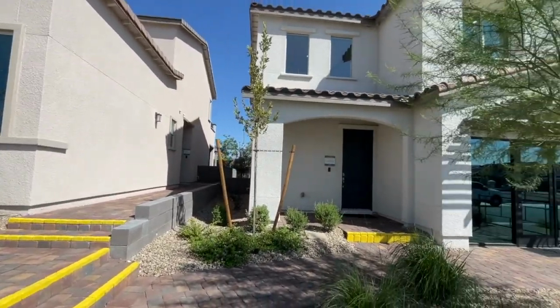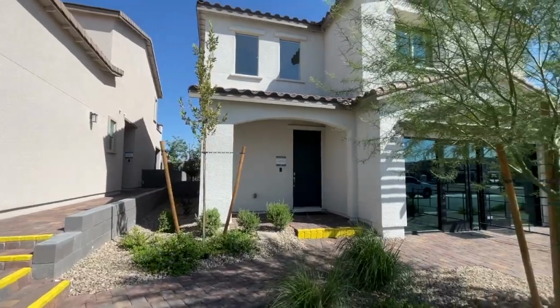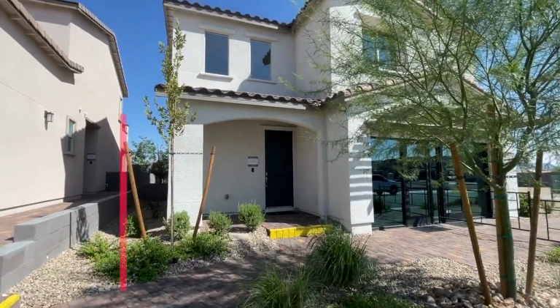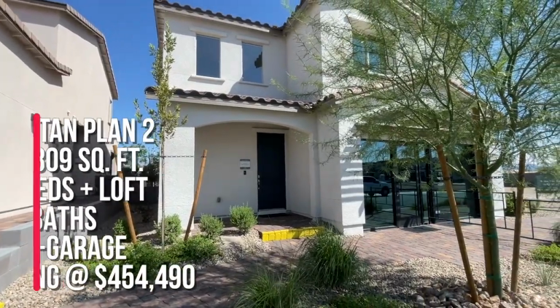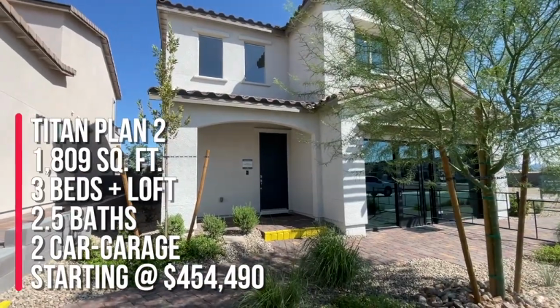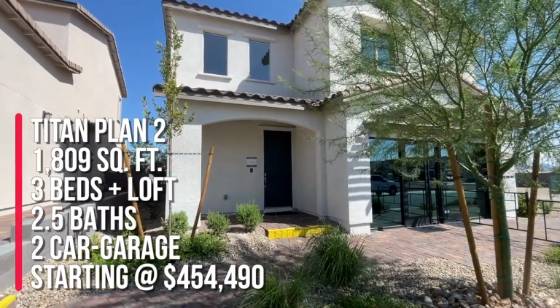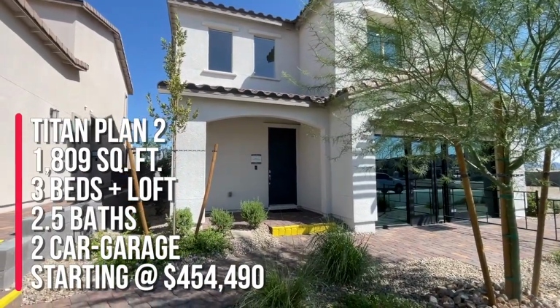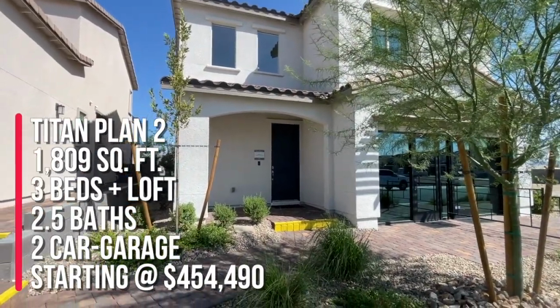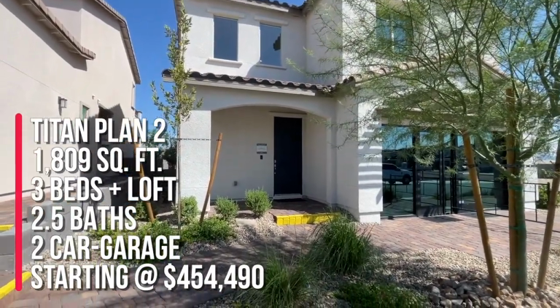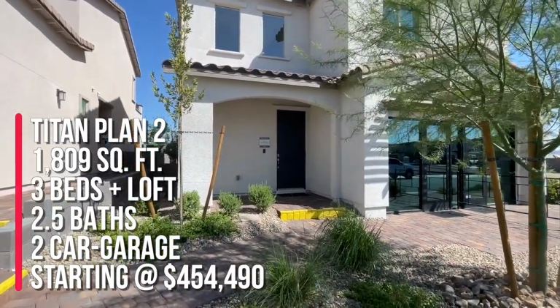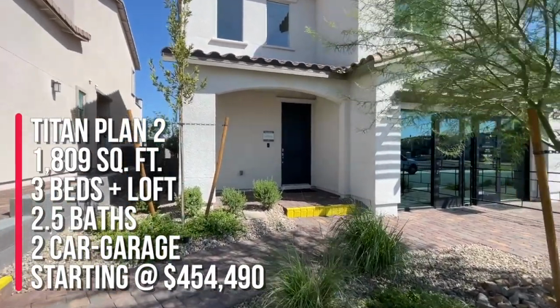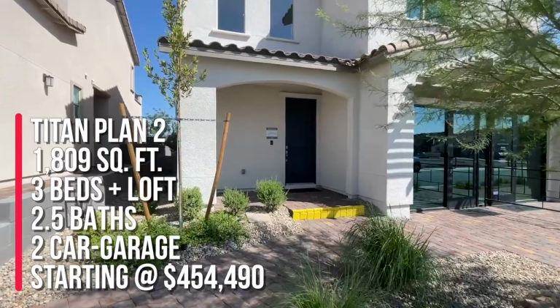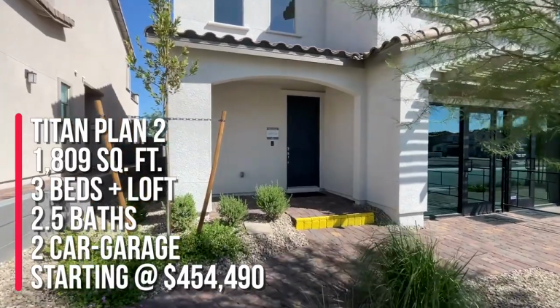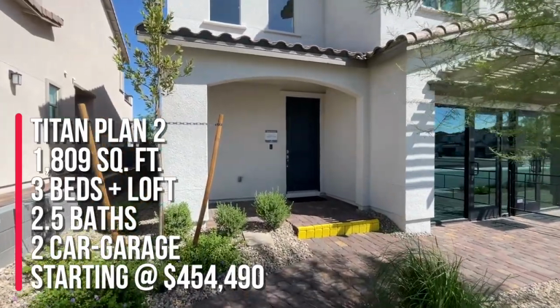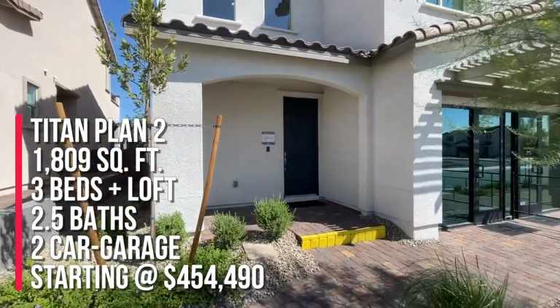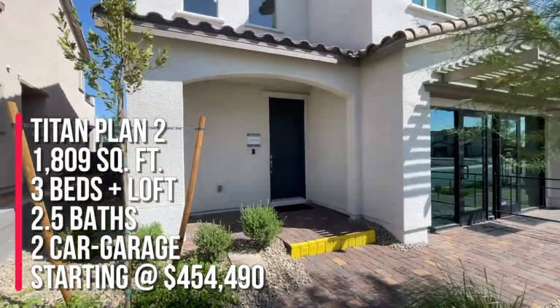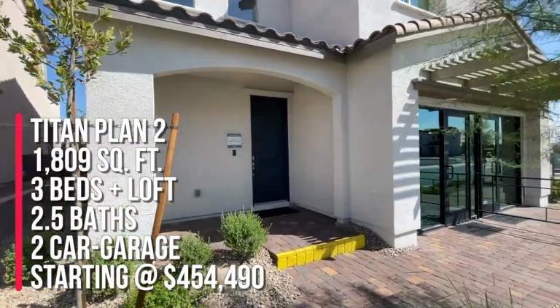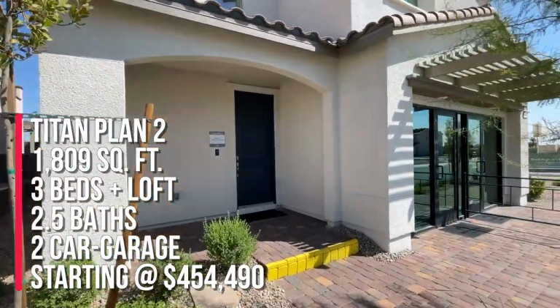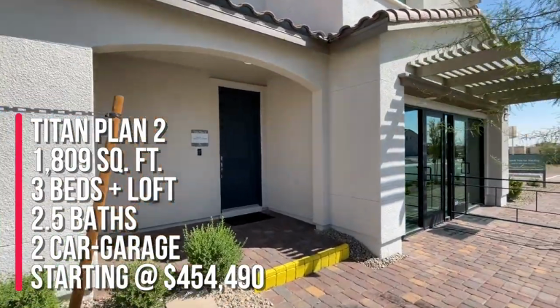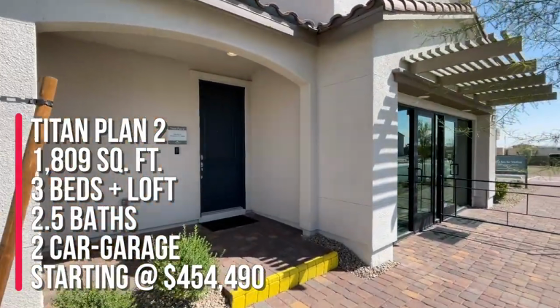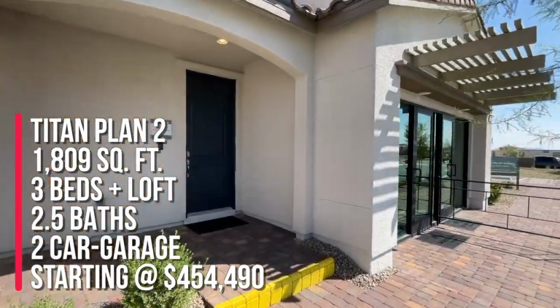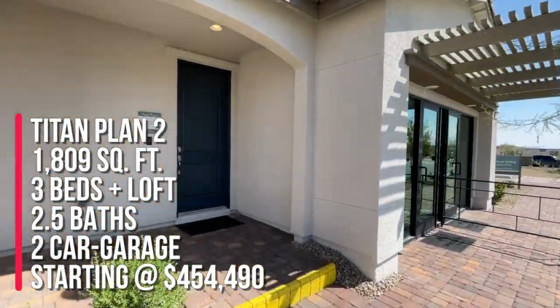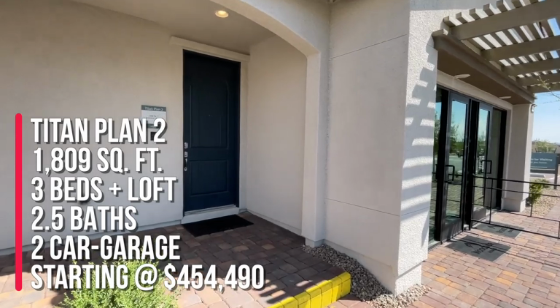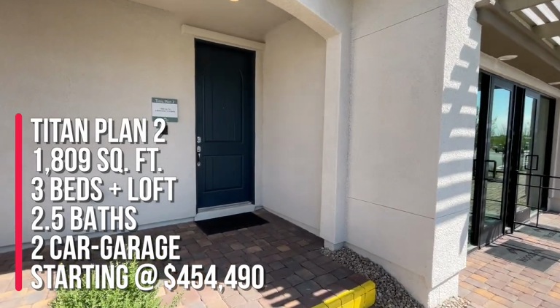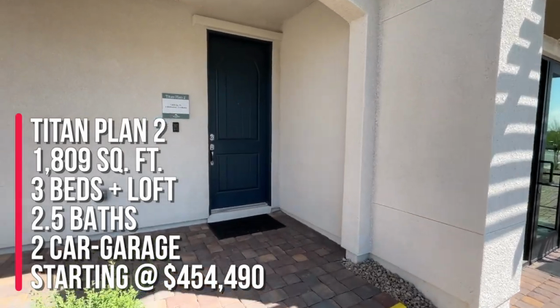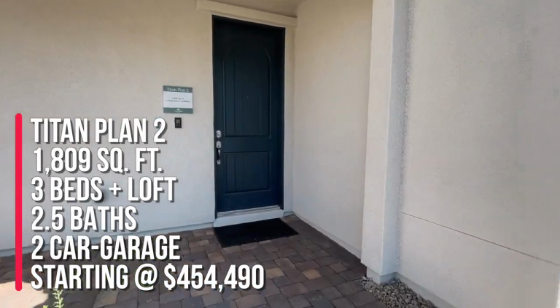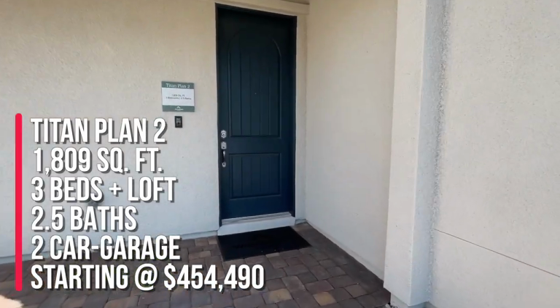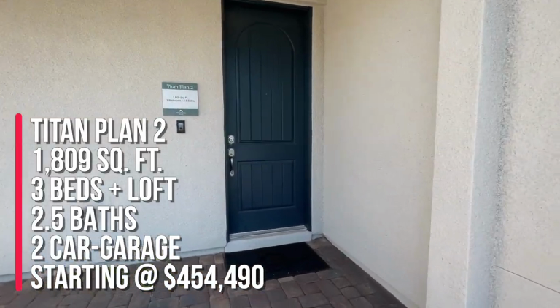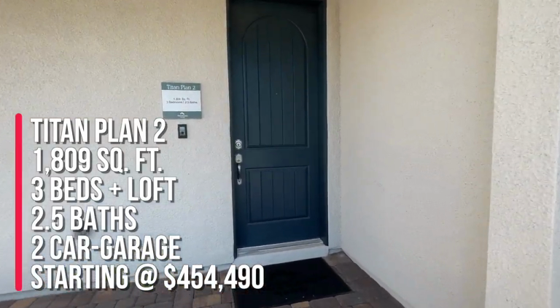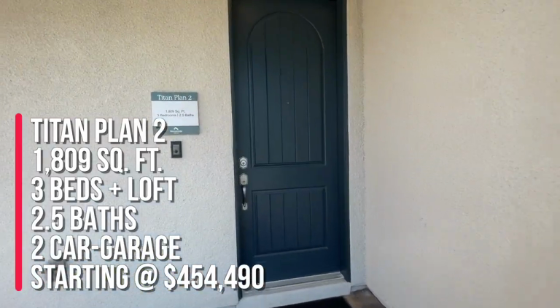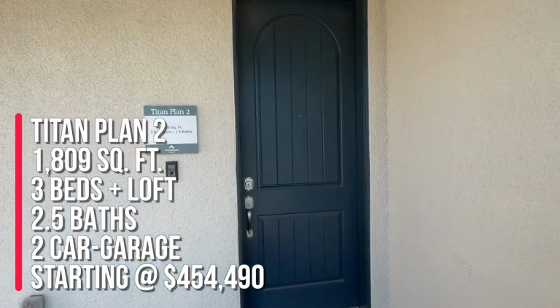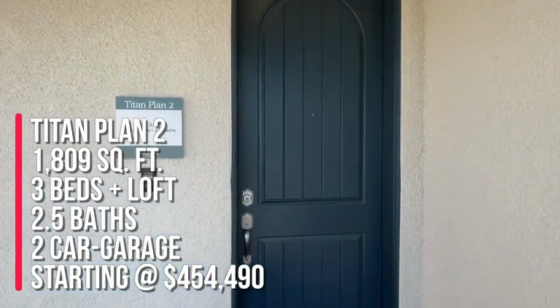We're going to take a tour of the Titan Plan 1. This one has three beds, two and a half baths, a loft, a covered patio, a 22-inch deep two-bay garage, and it is 1,809 square feet.